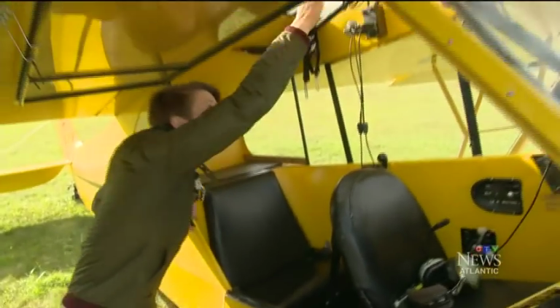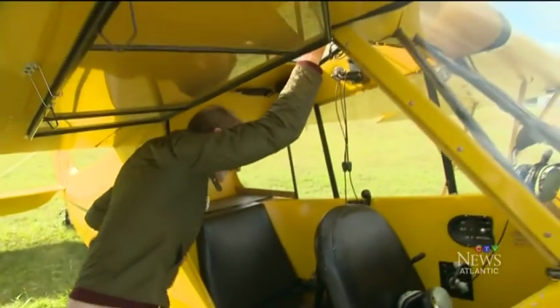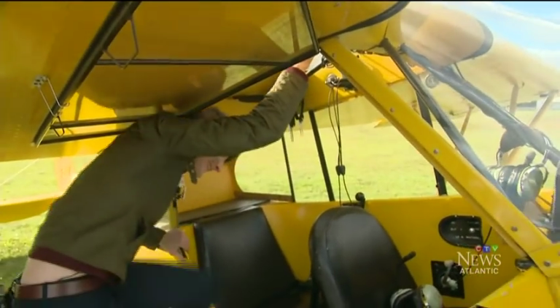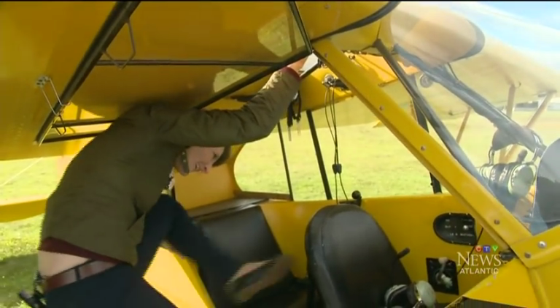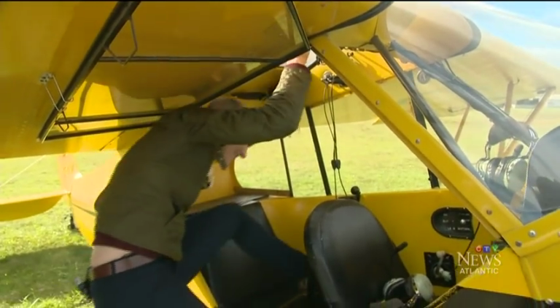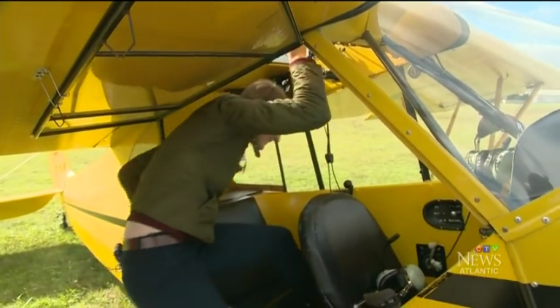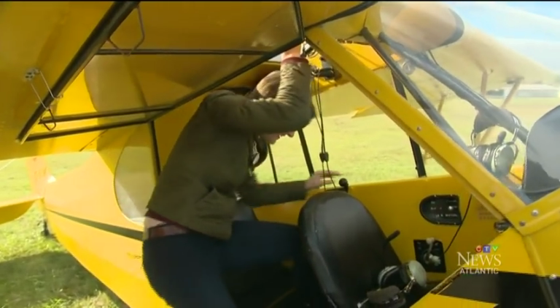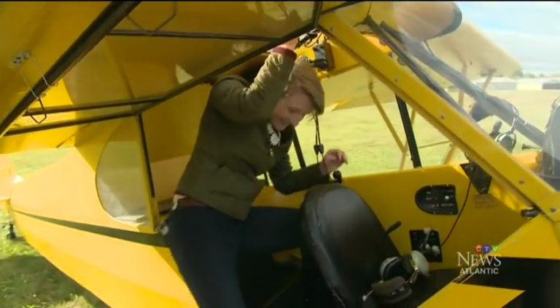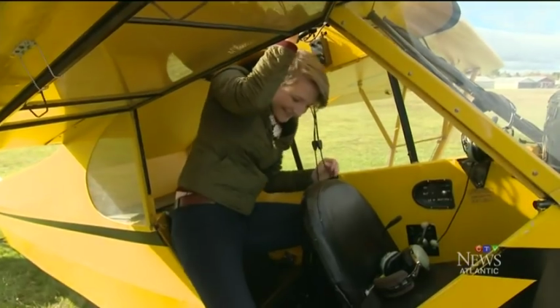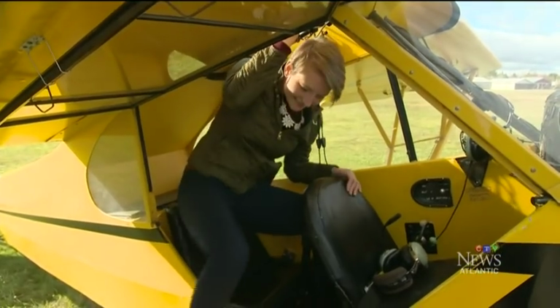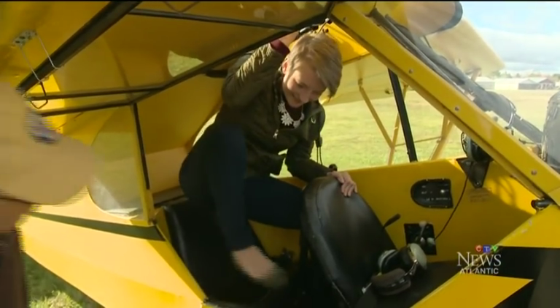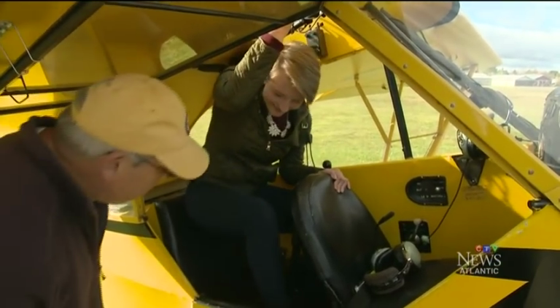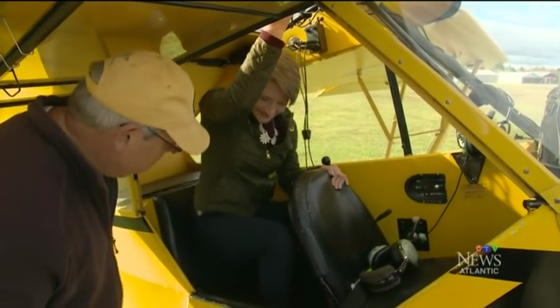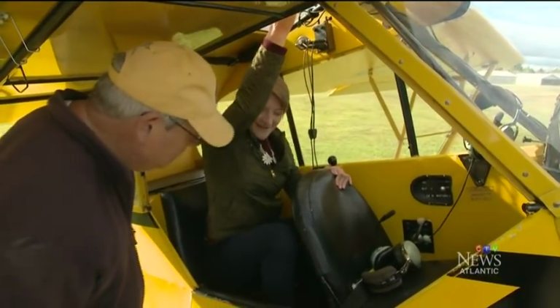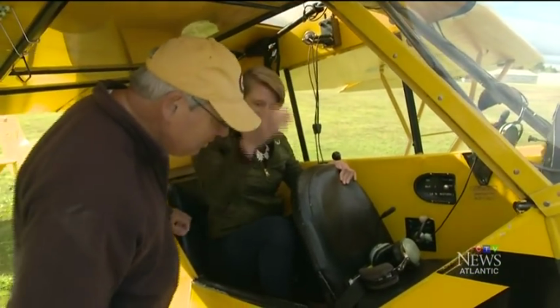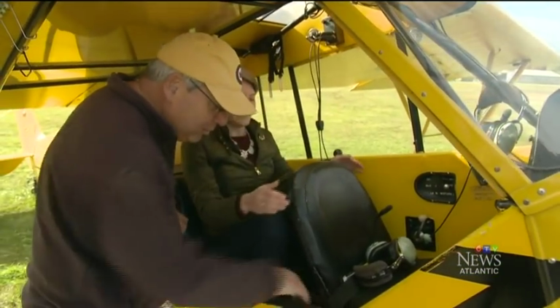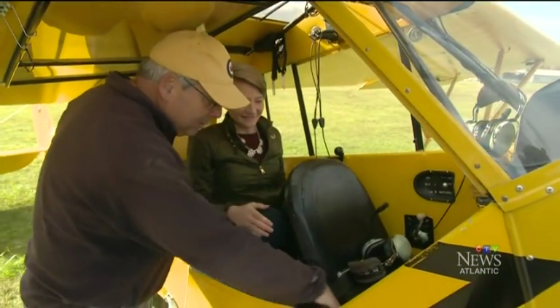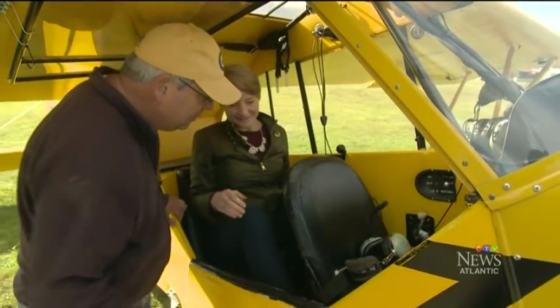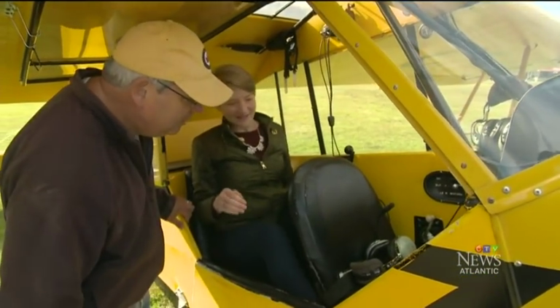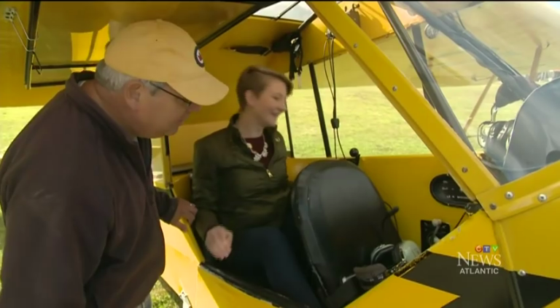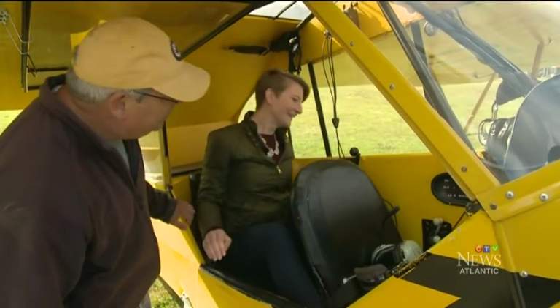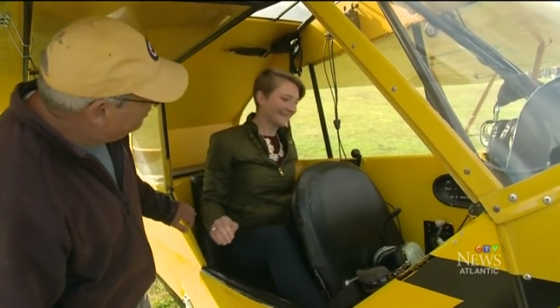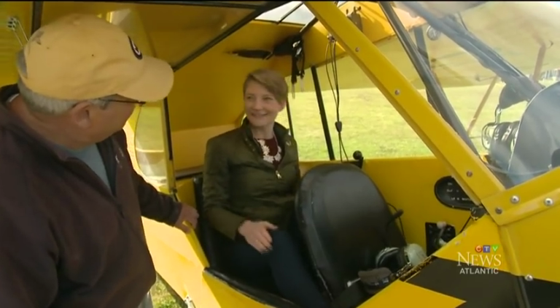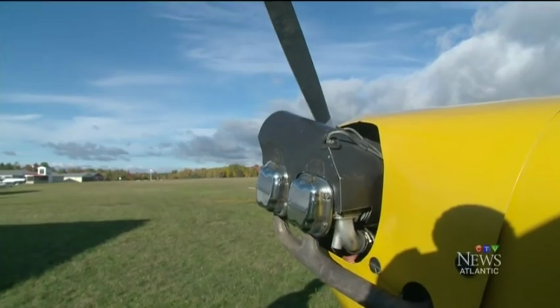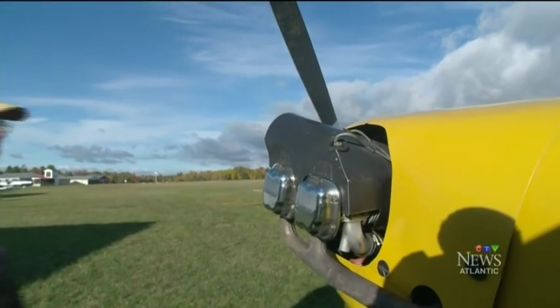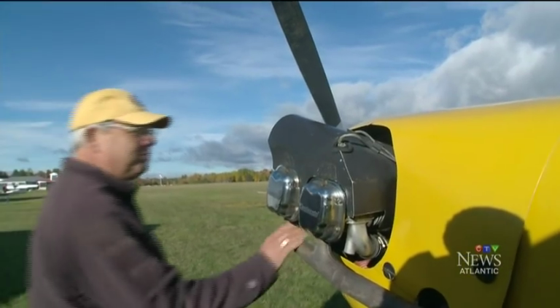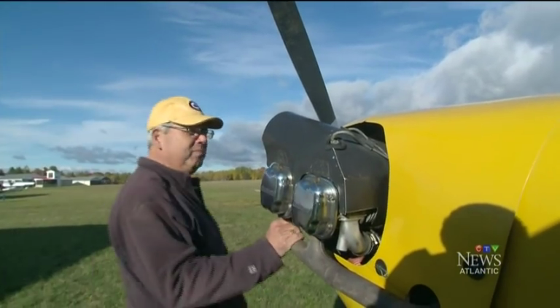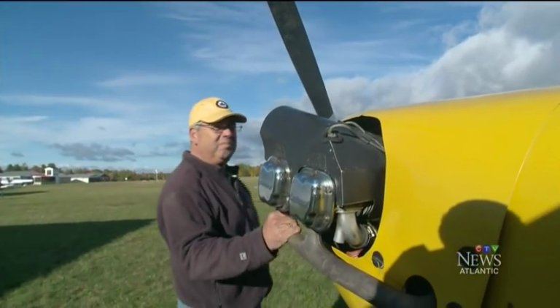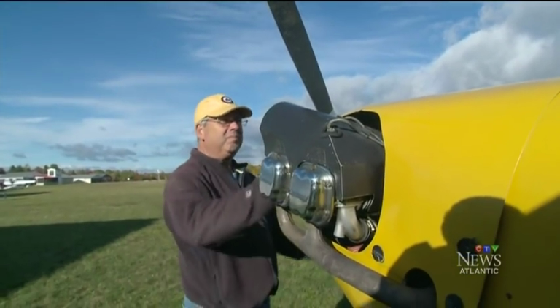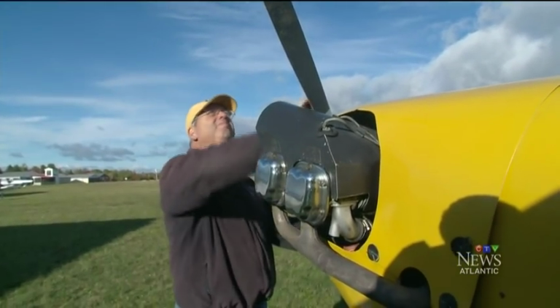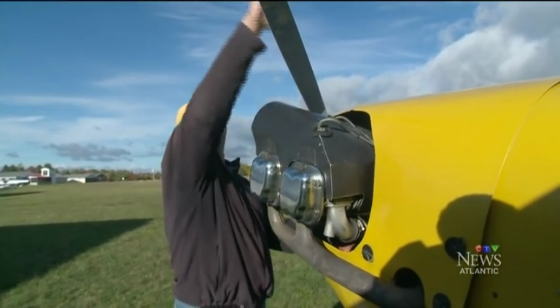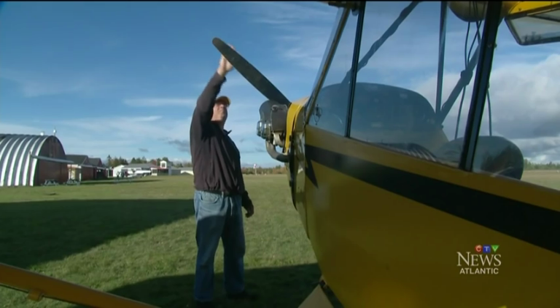Right here. And swing your leg in — there you go. All set to take off in this Piper J3 Cub. Built in 1939, it was mainly used to train new pilots.